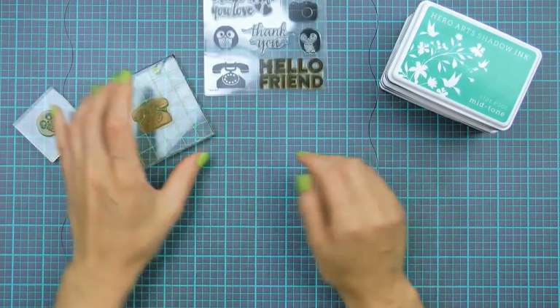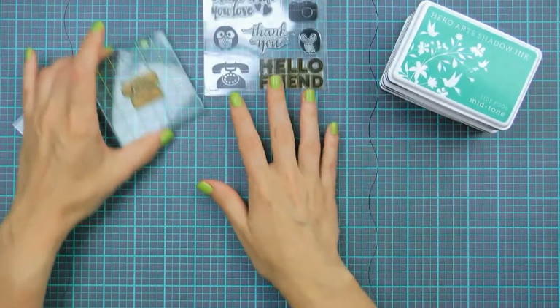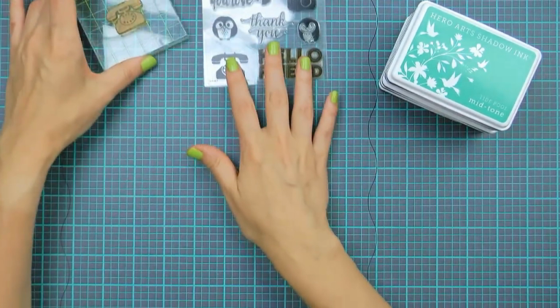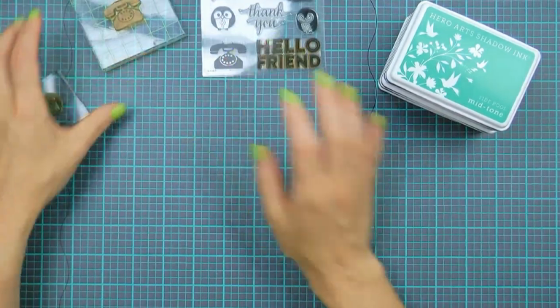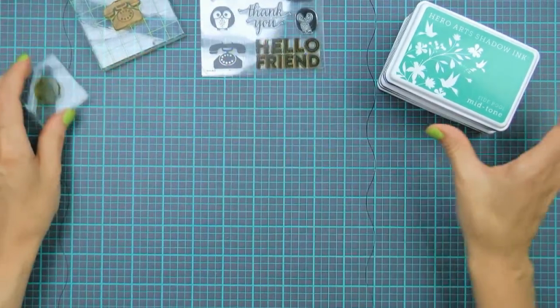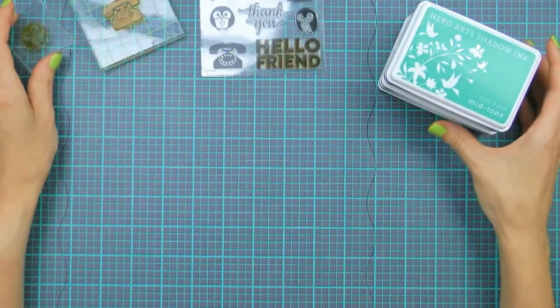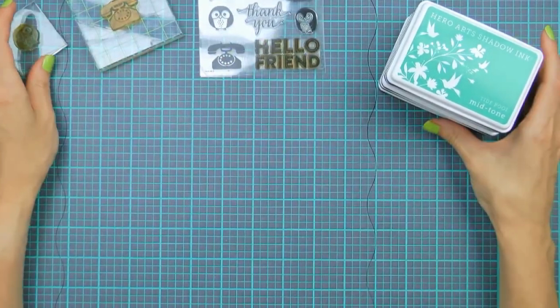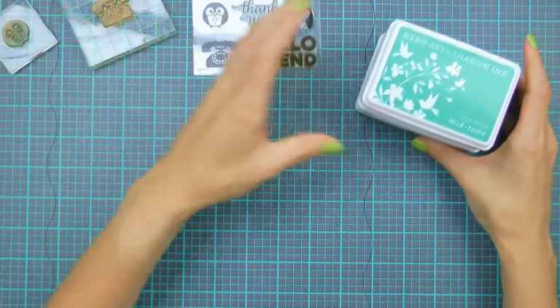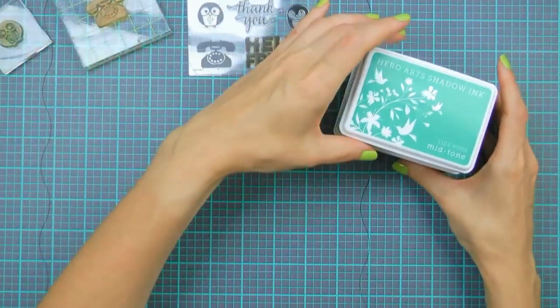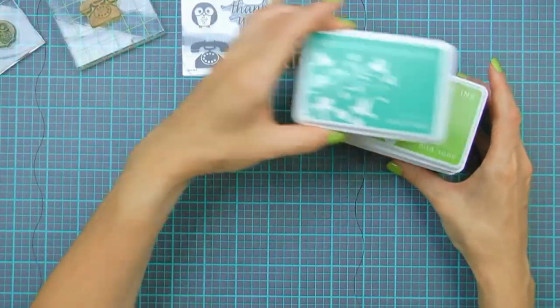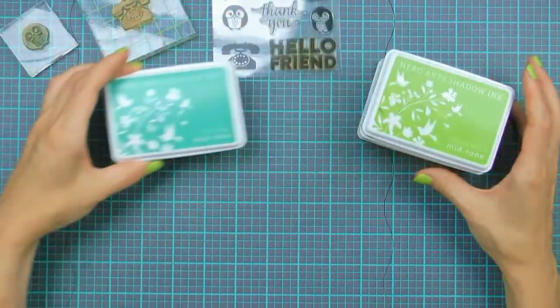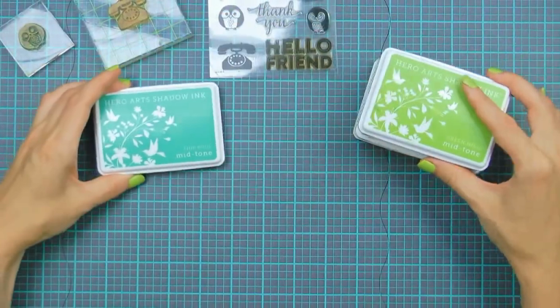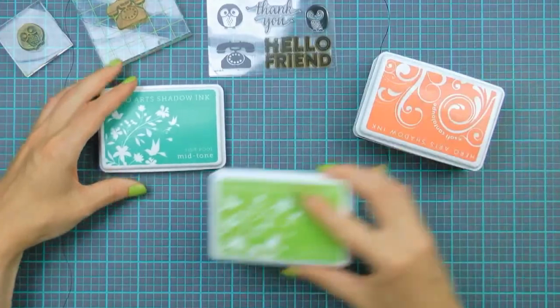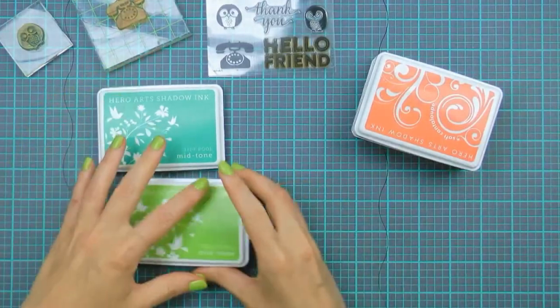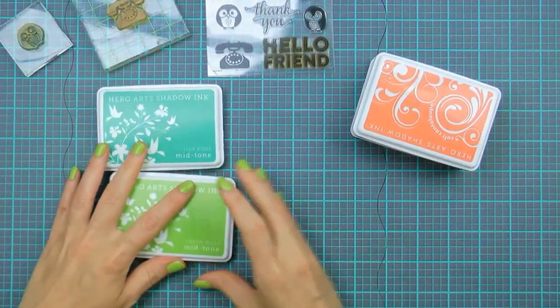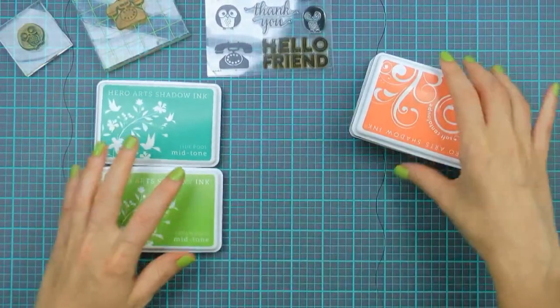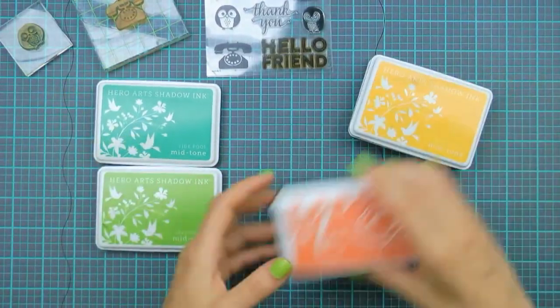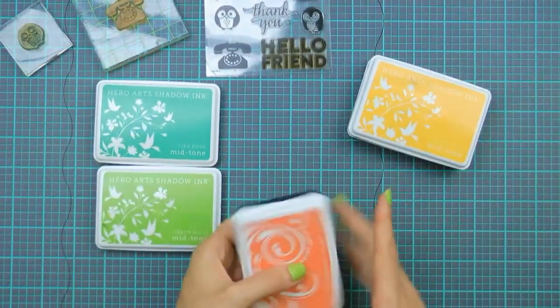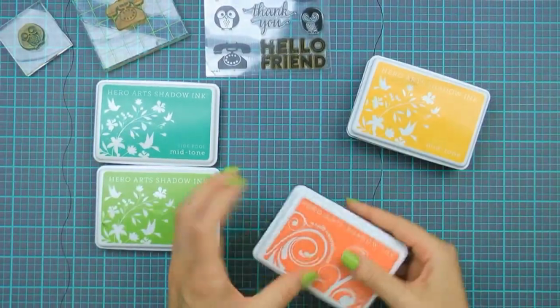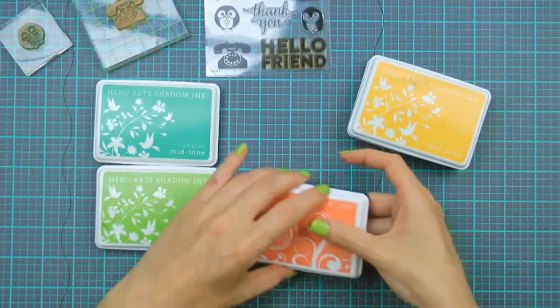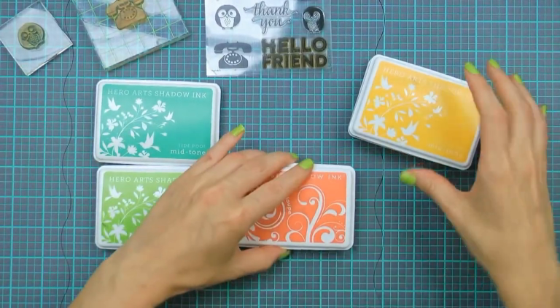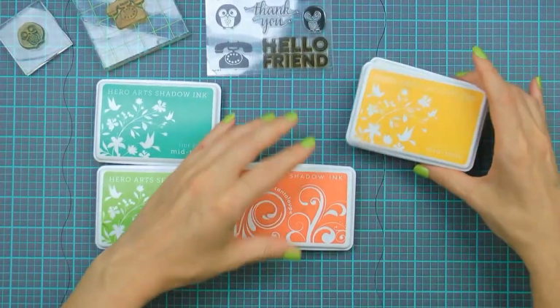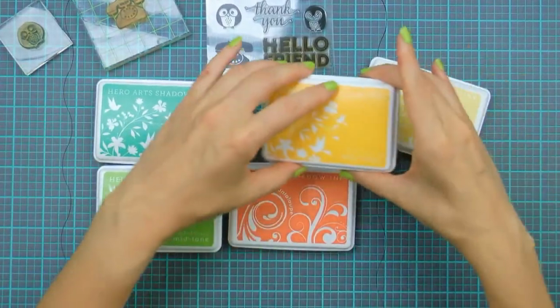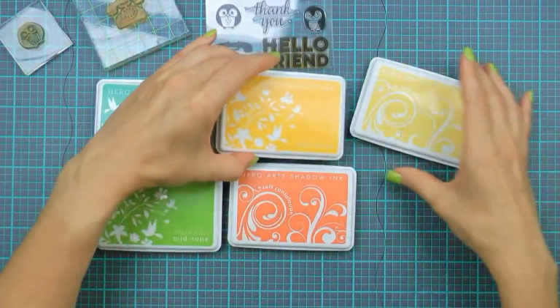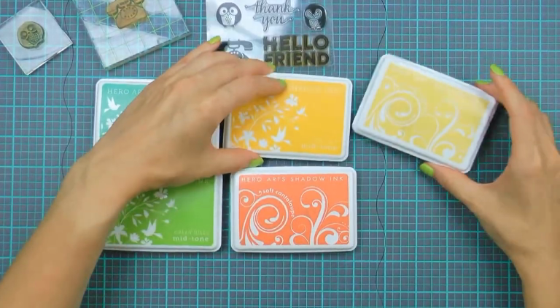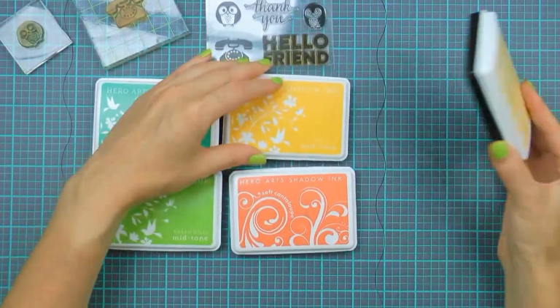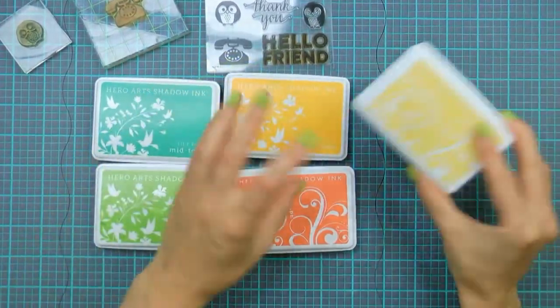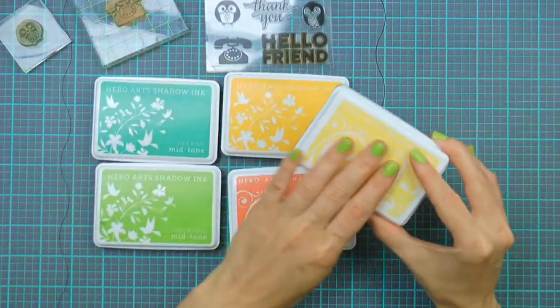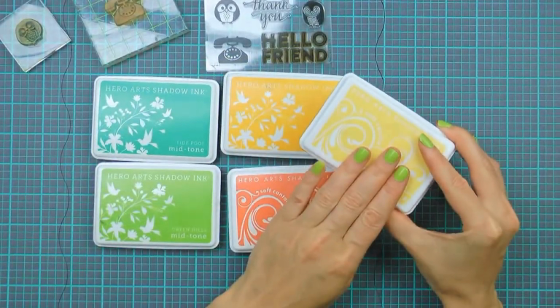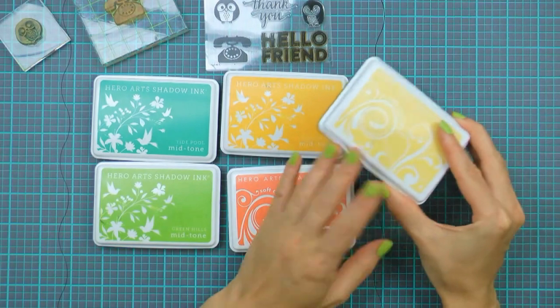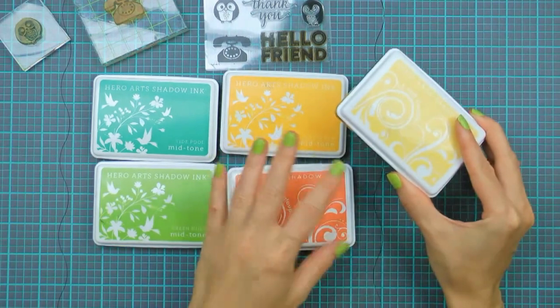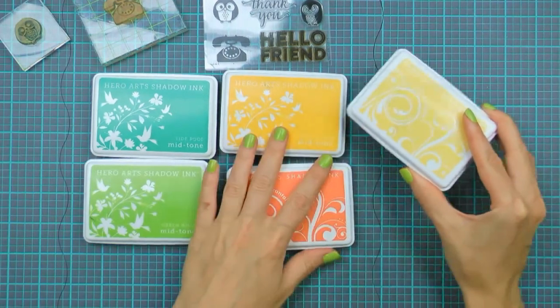As for the inks, I will be using Hero Arts shadow inks and I've picked a few colors for these projects. I have Tide Pool, Green Hills, Soft Cantaloupe, and Butter Bar.